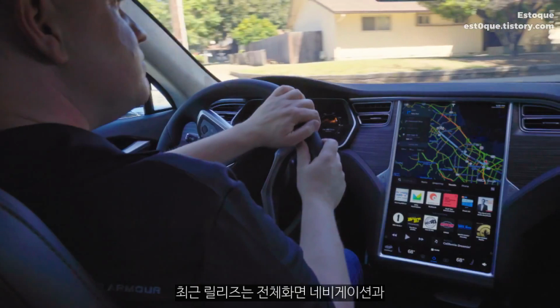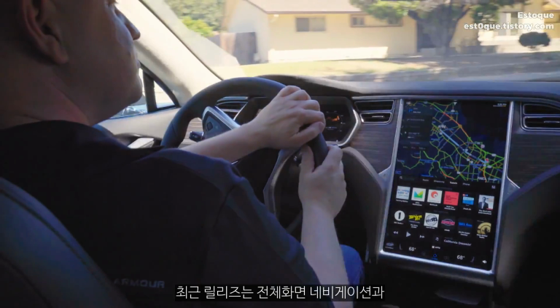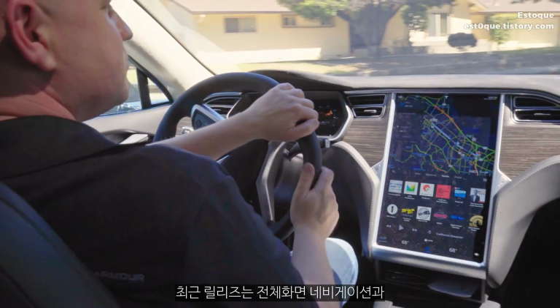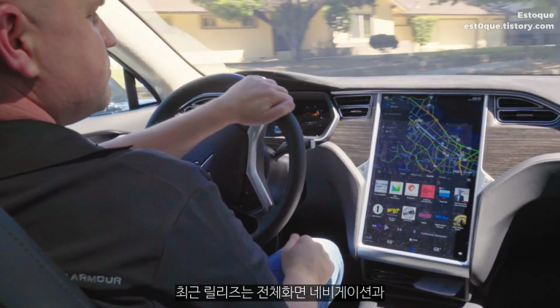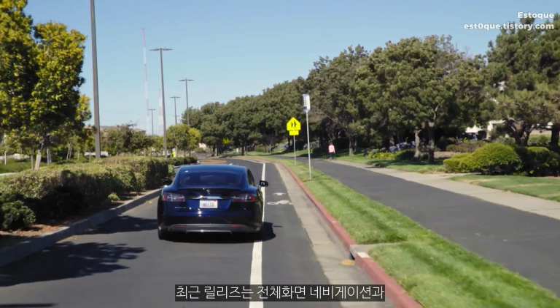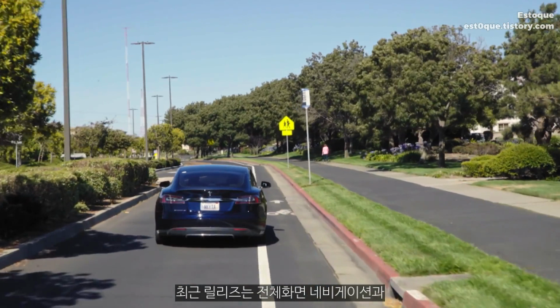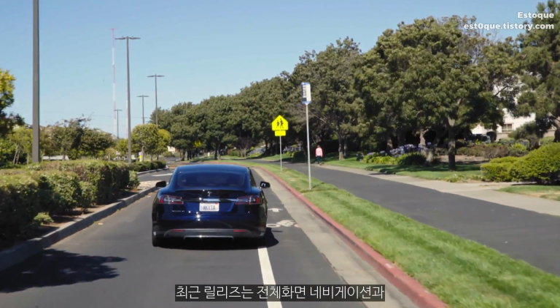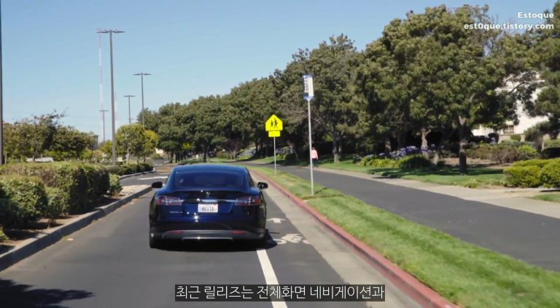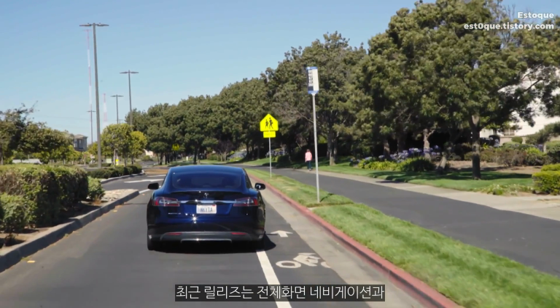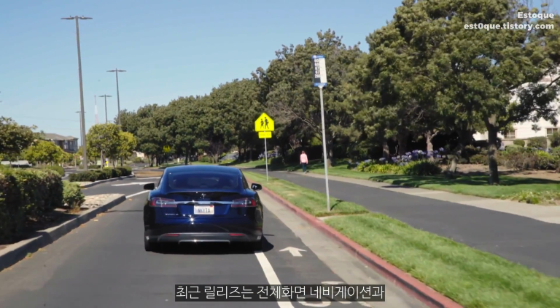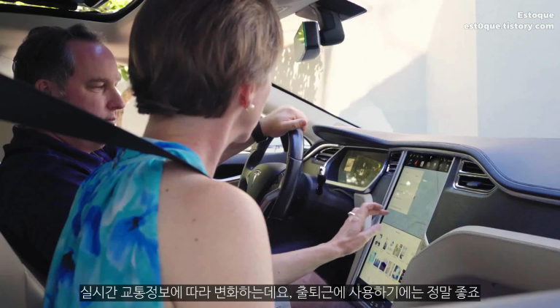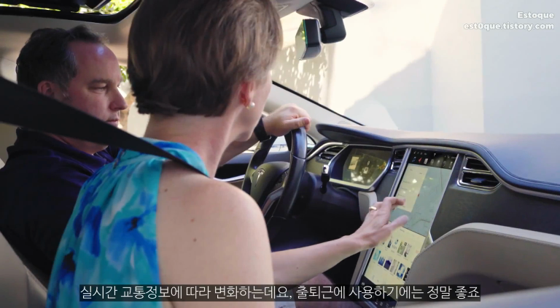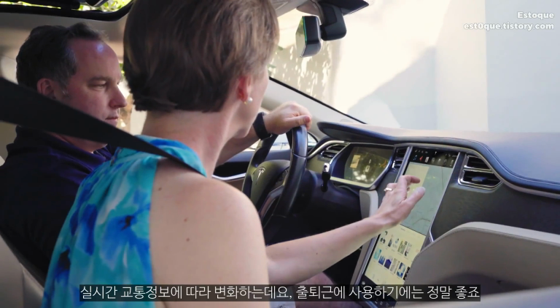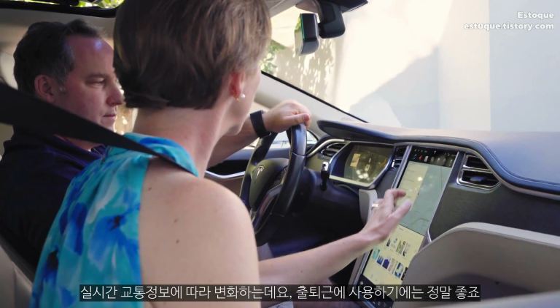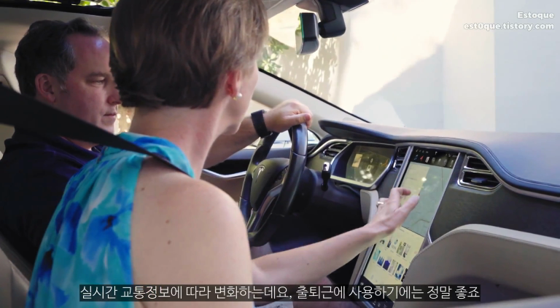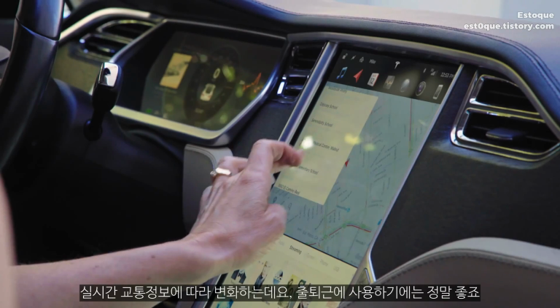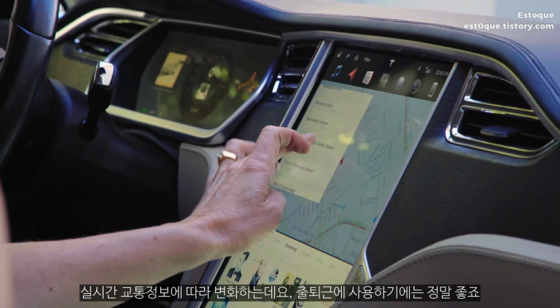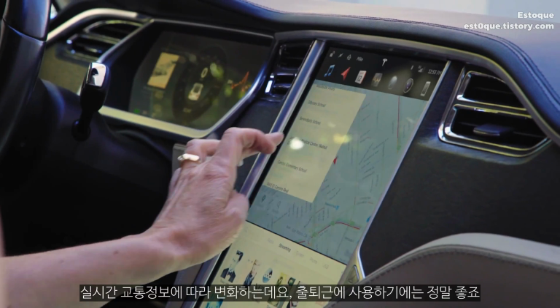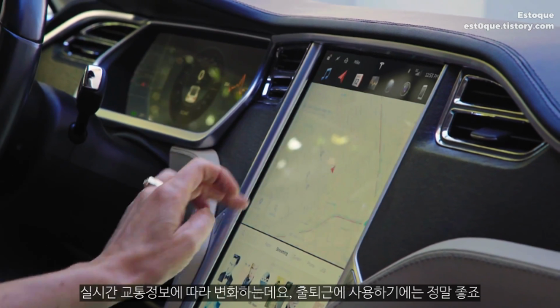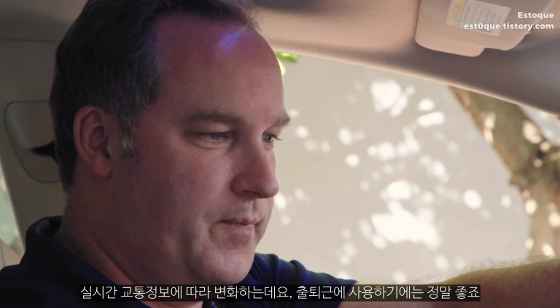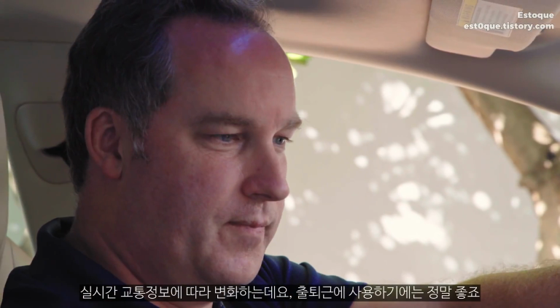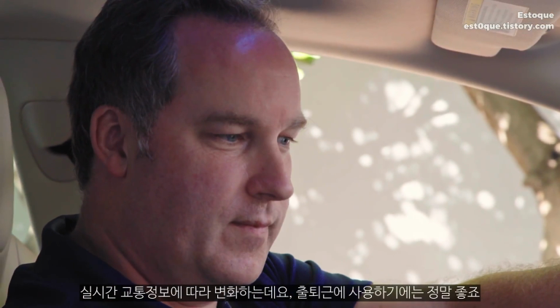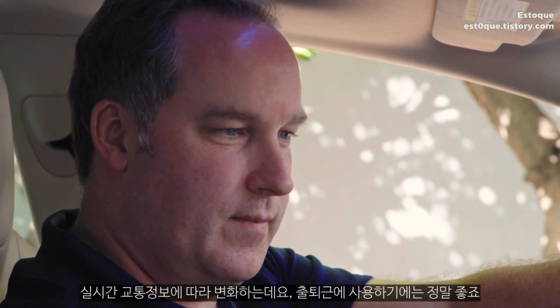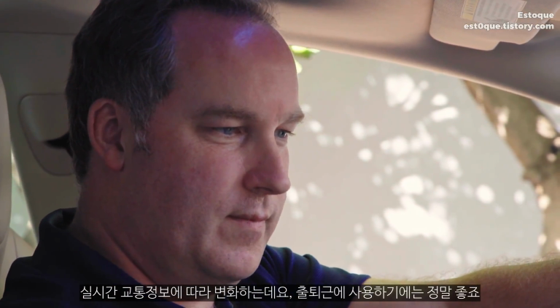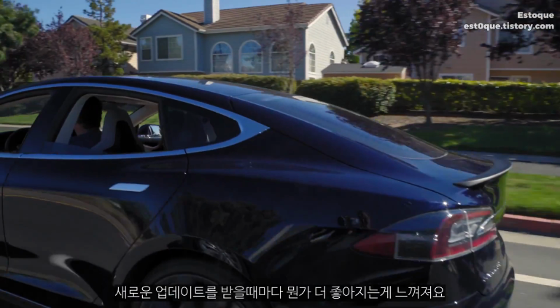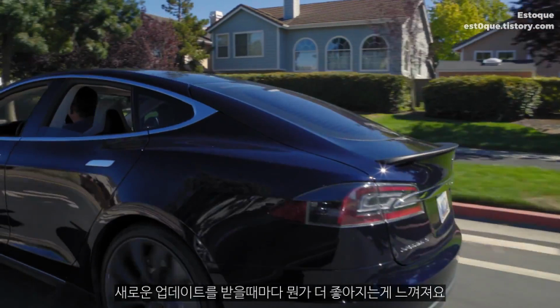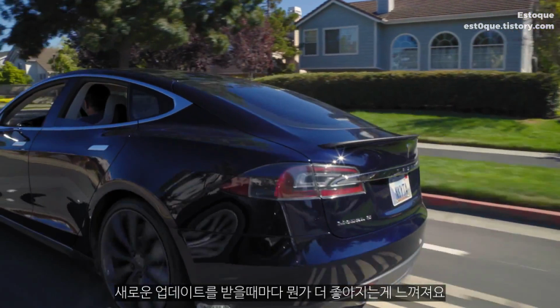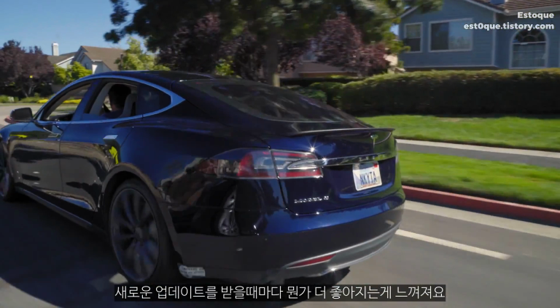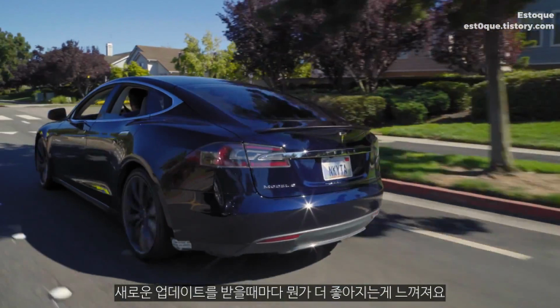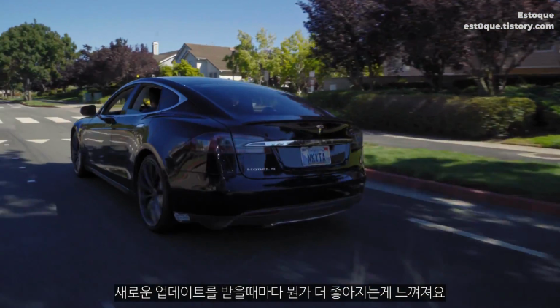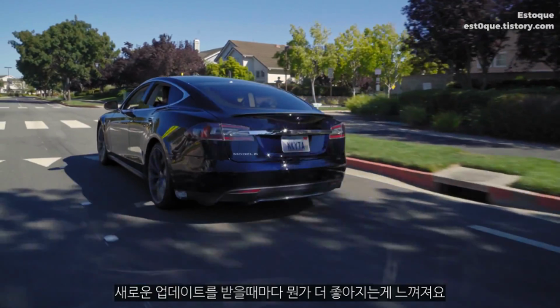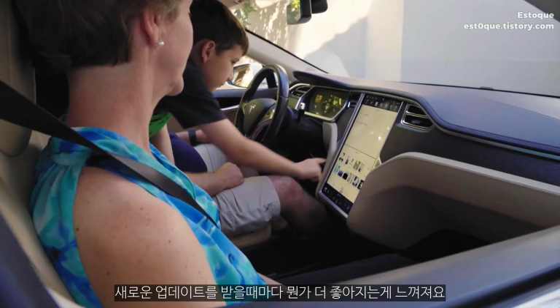The latest release has a full screen with the nav, modifies based on real-time traffic conditions, which is great when you're commuting. Every time we get a new update, it seems like something got better.